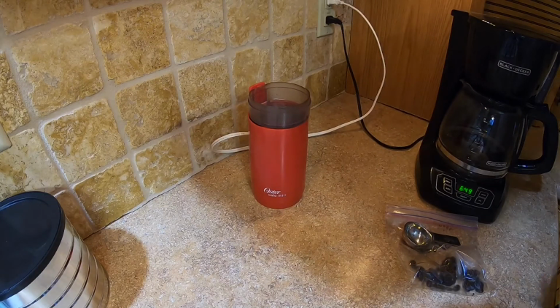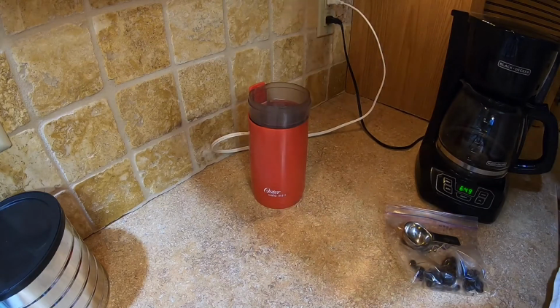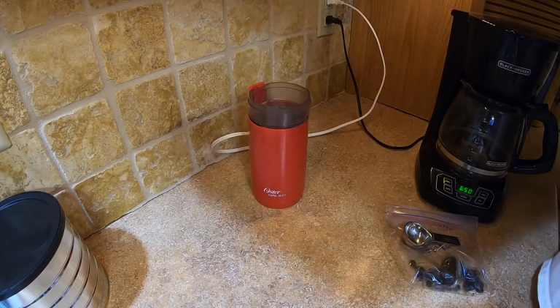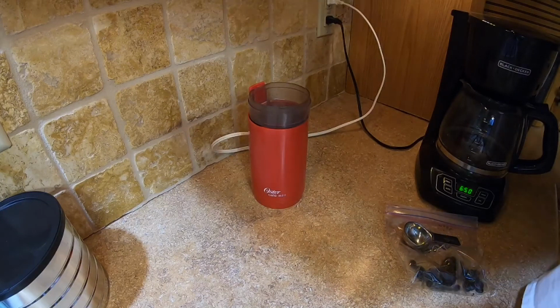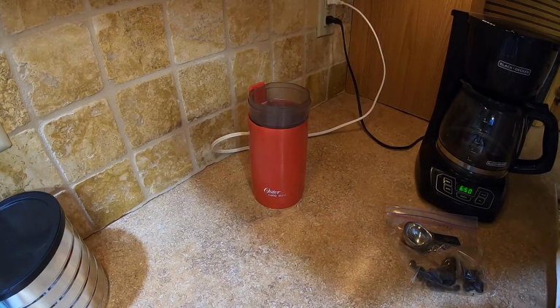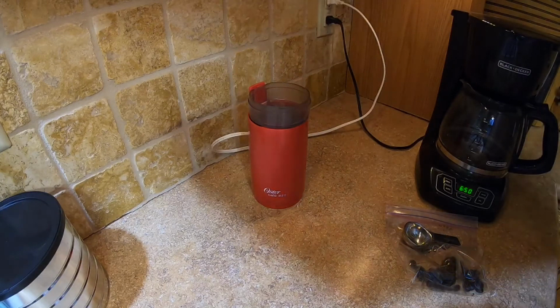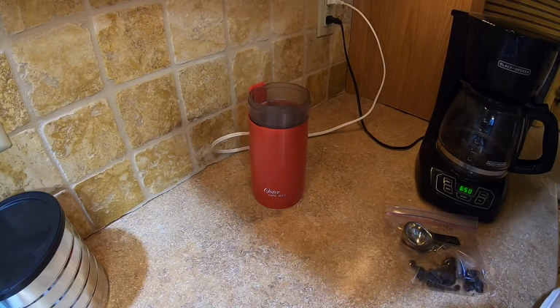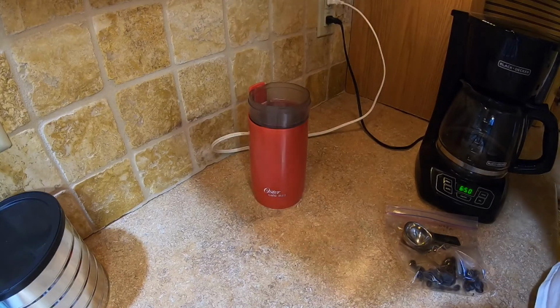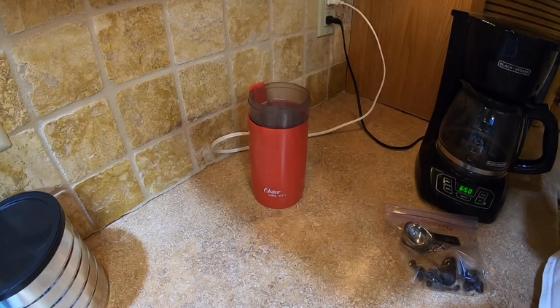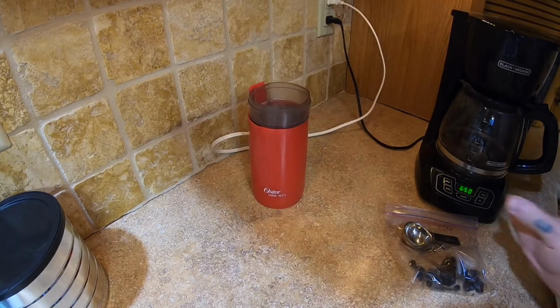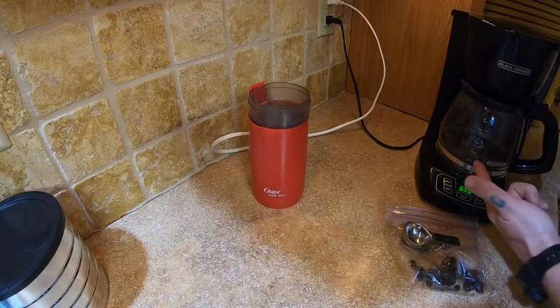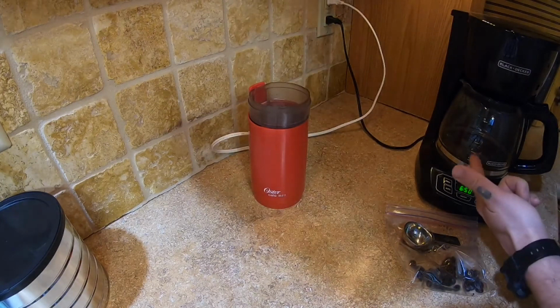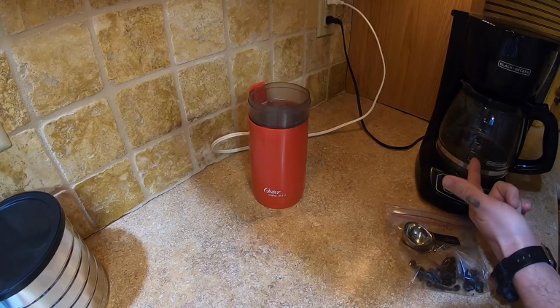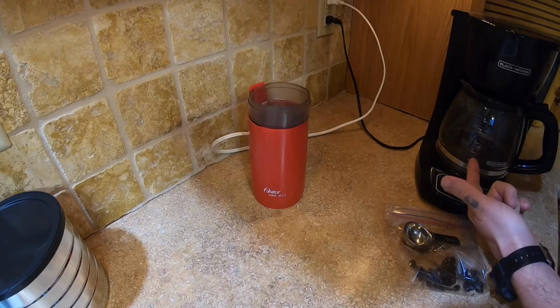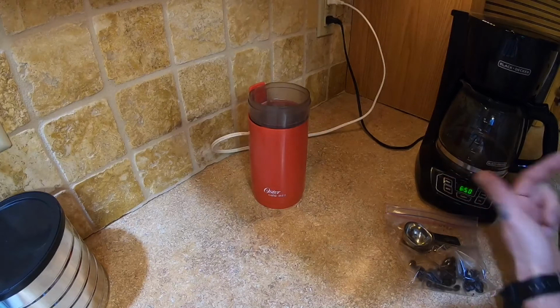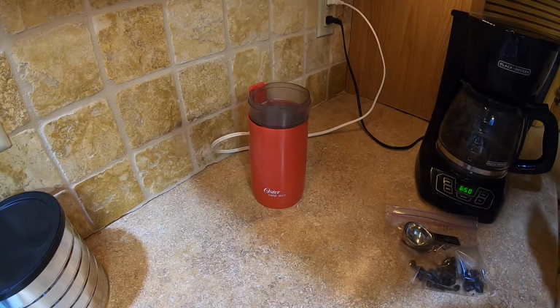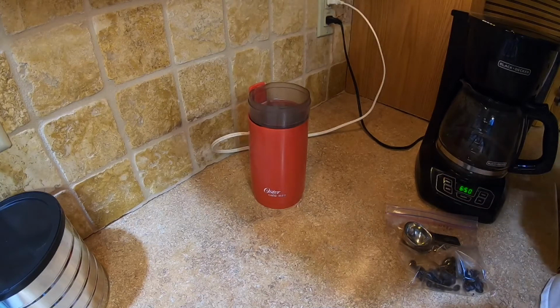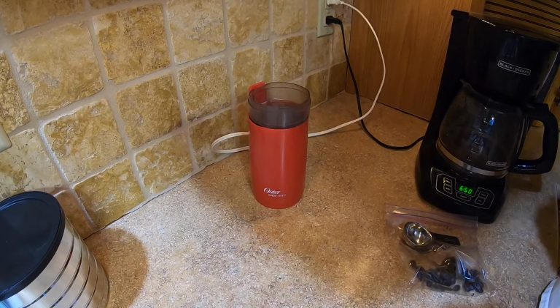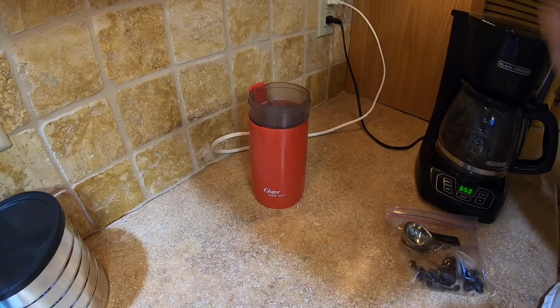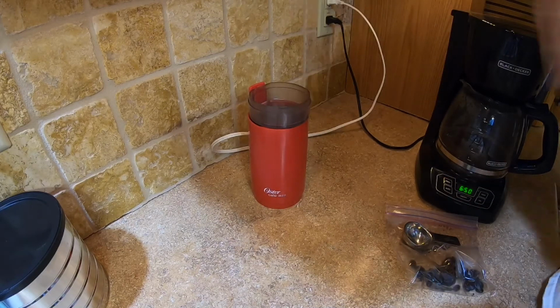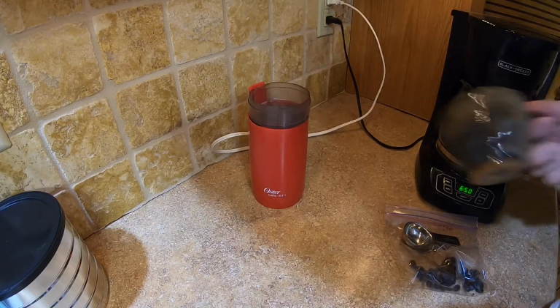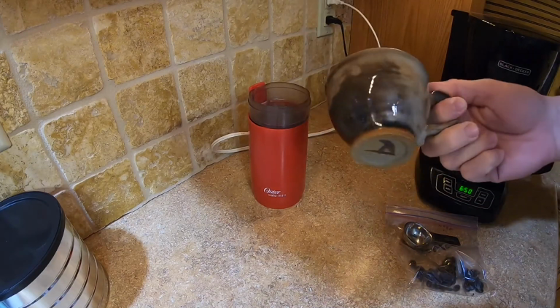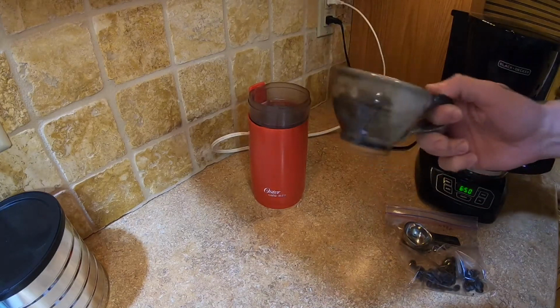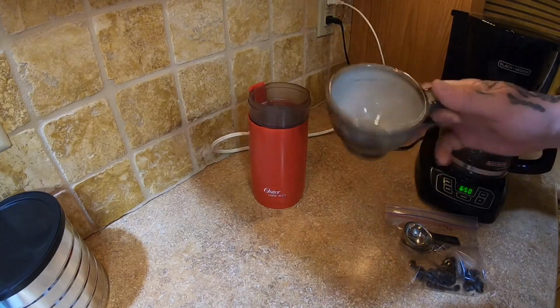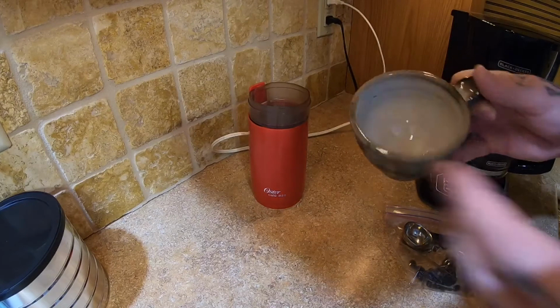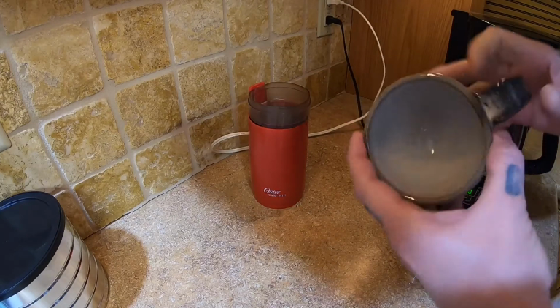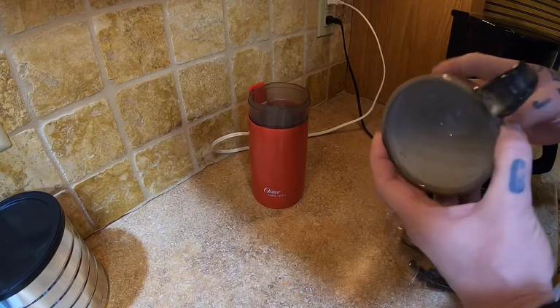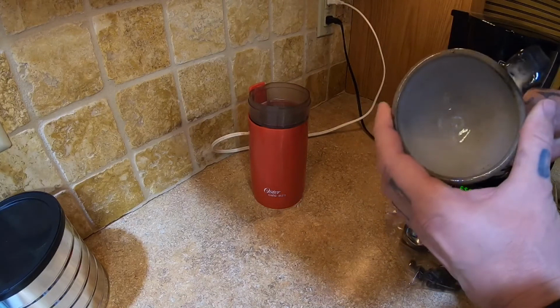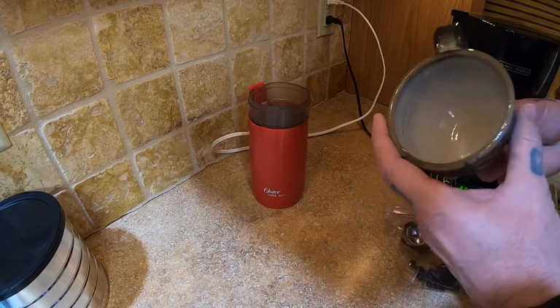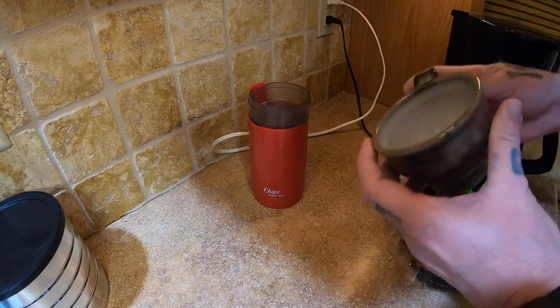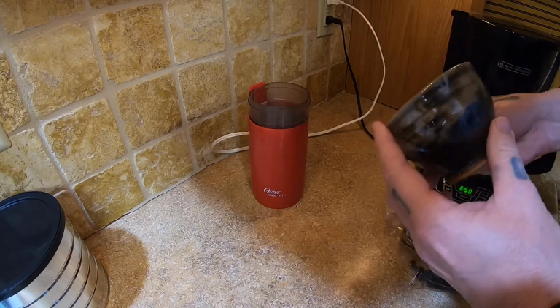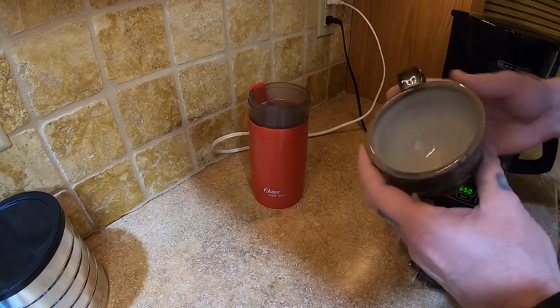I won't make you sit here and watch this whole pot brew. It's at the four-cup mark. We'll use this cup — this cup was handmade by a subscriber.